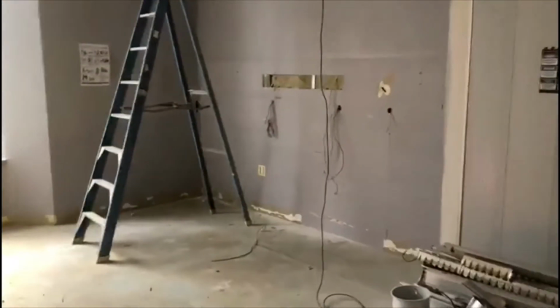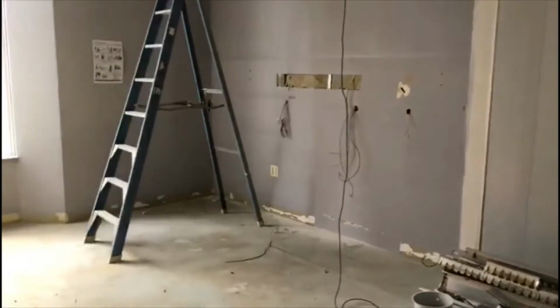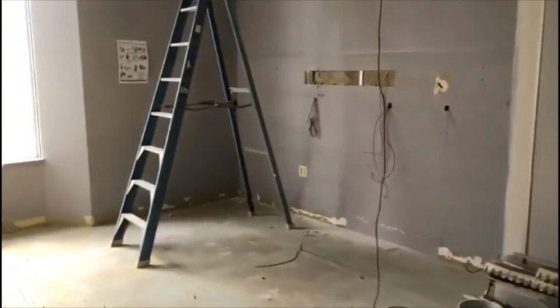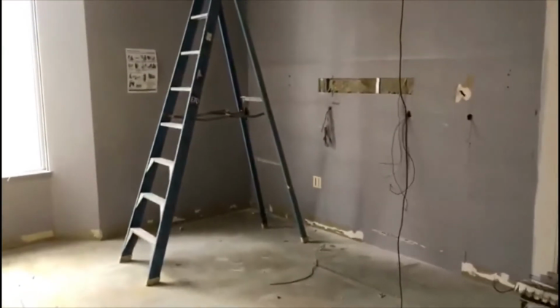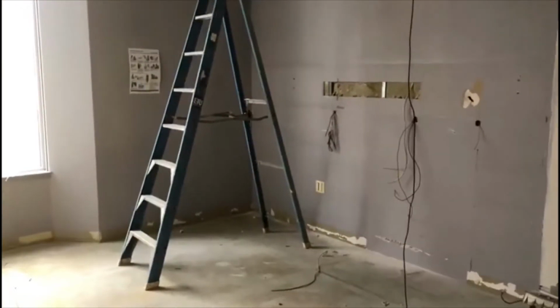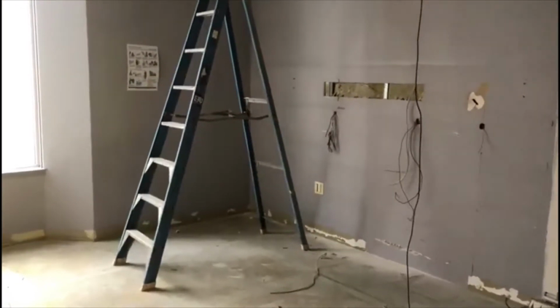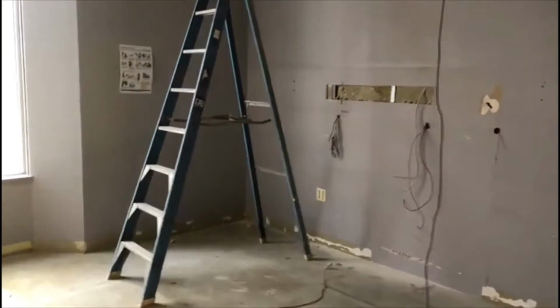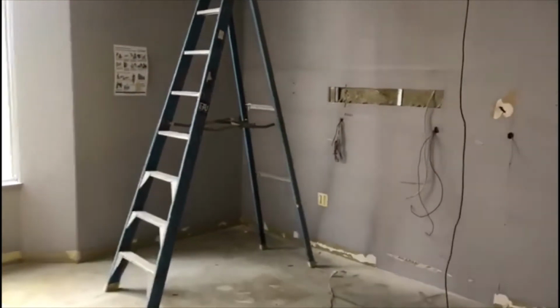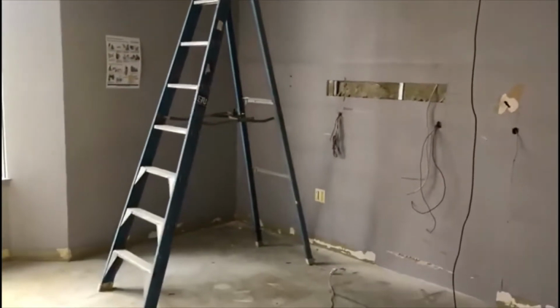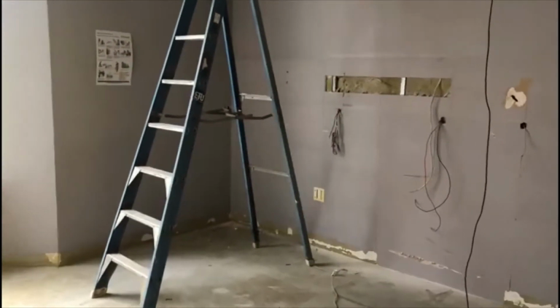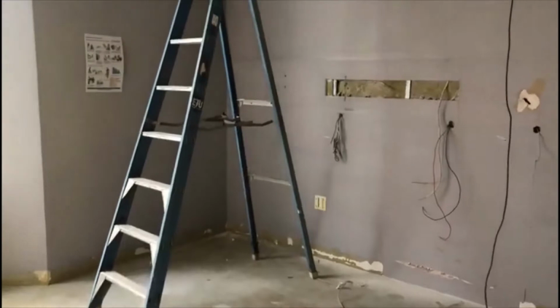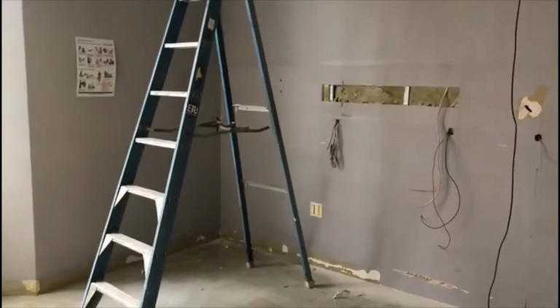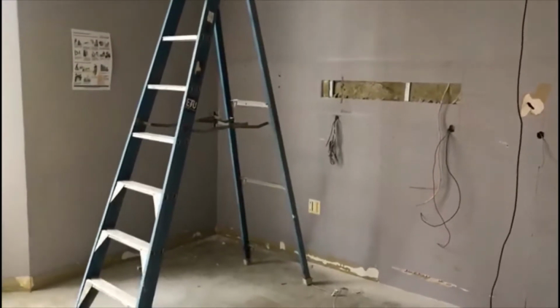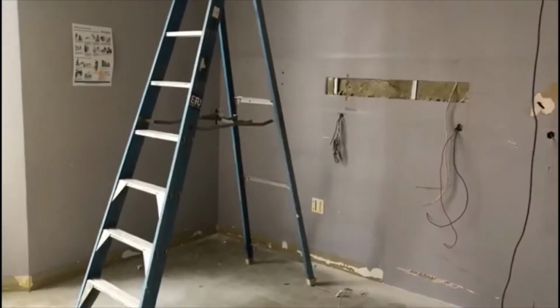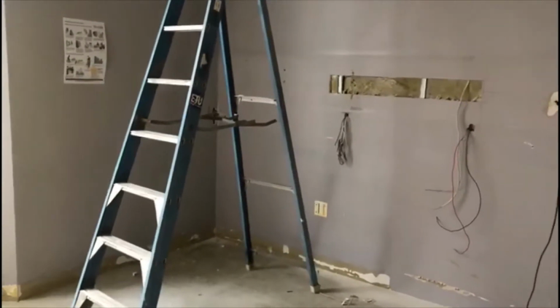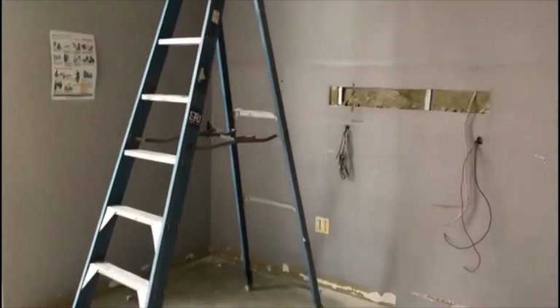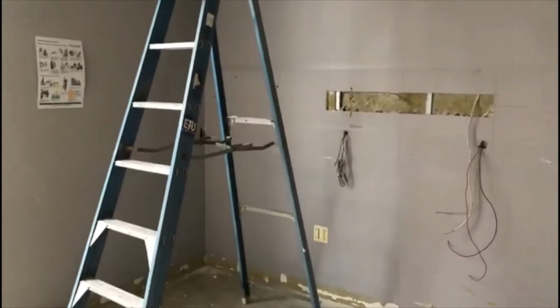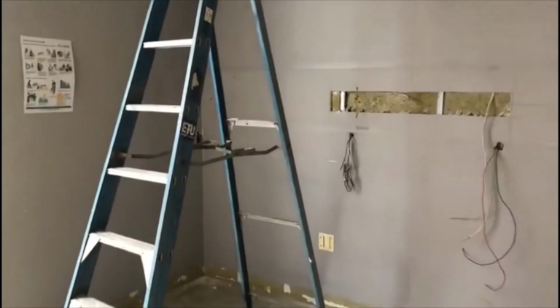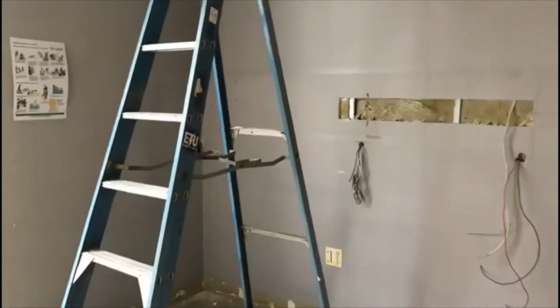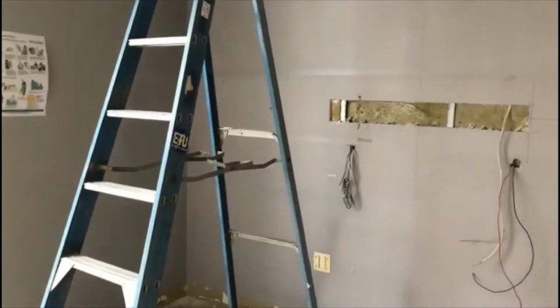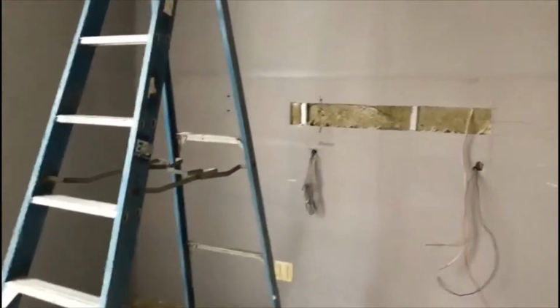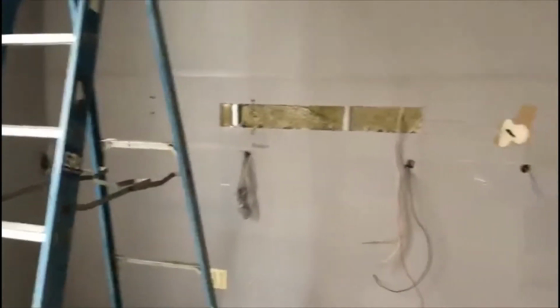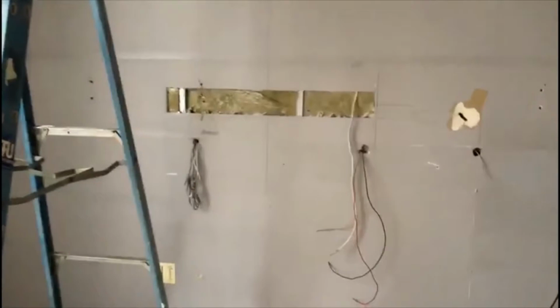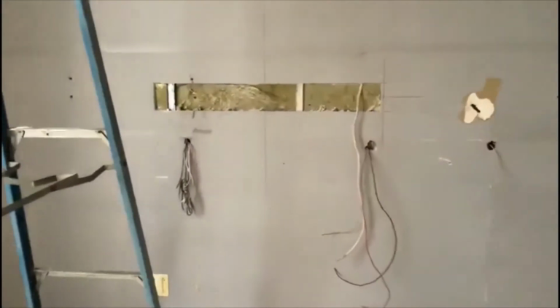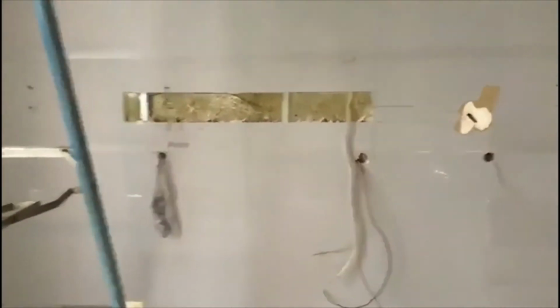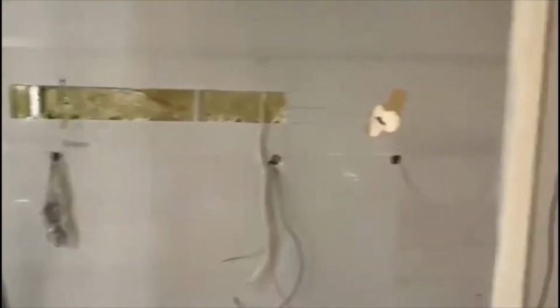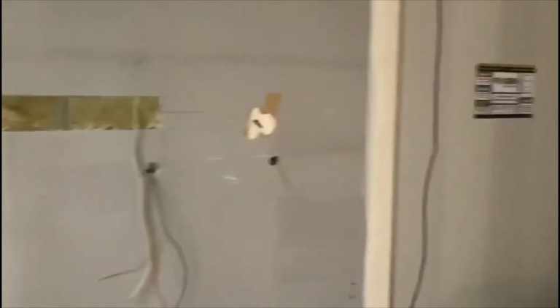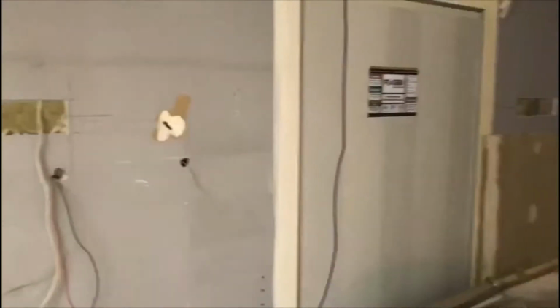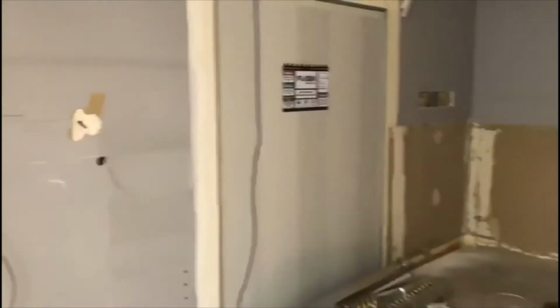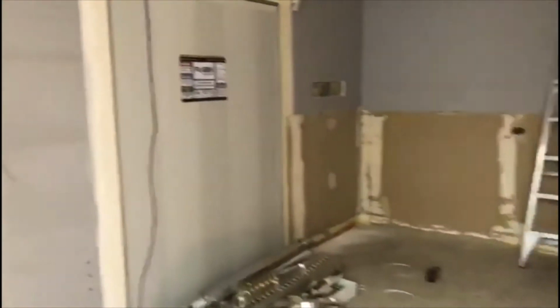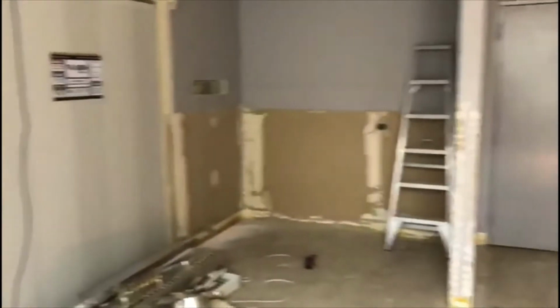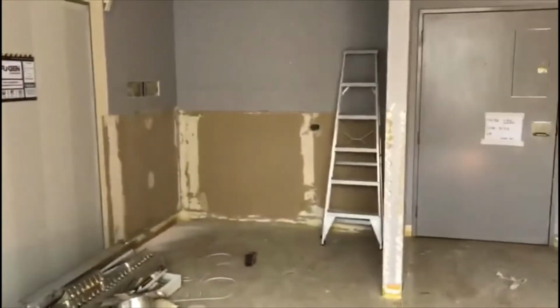Welcome to Stage 2 of the birthing suite area. This week's been a fairly big week — we took over possession on Monday, with demolition Monday and Tuesday, and obviously disconnection before that.